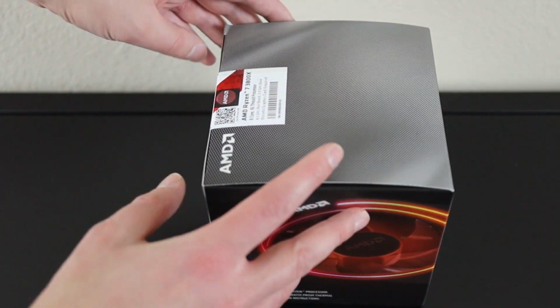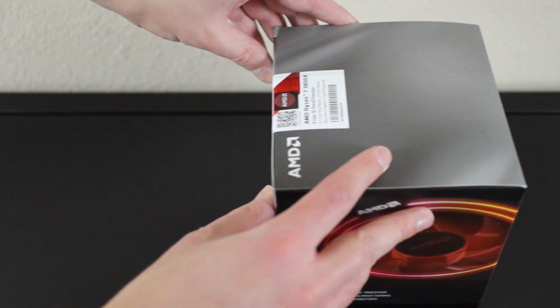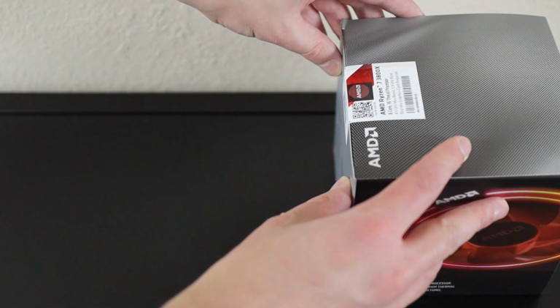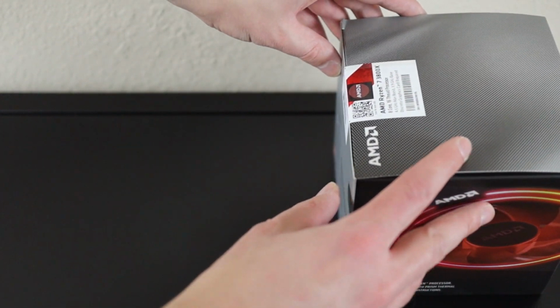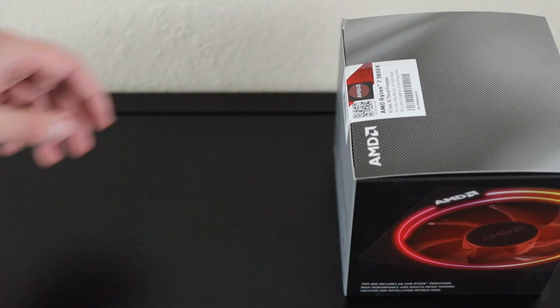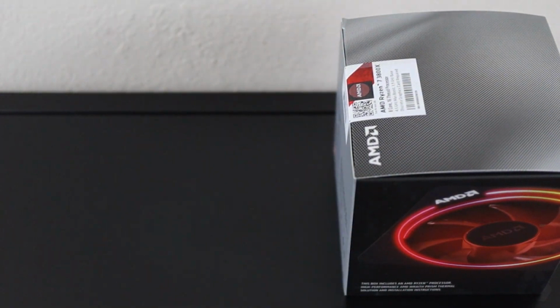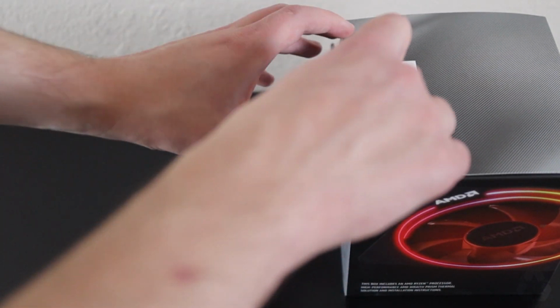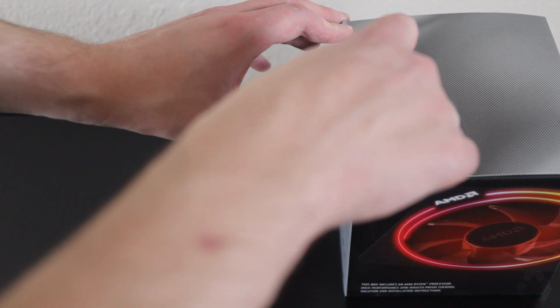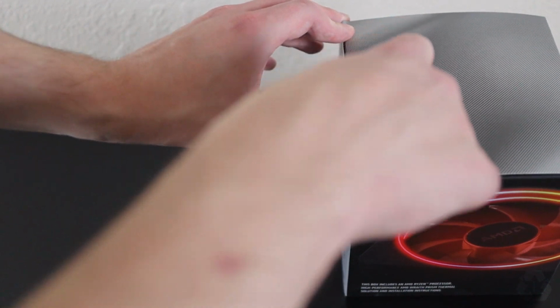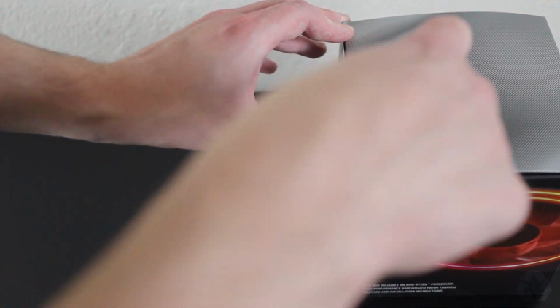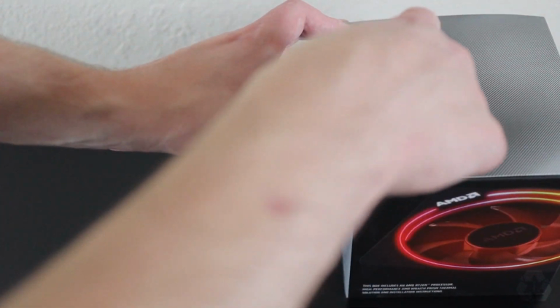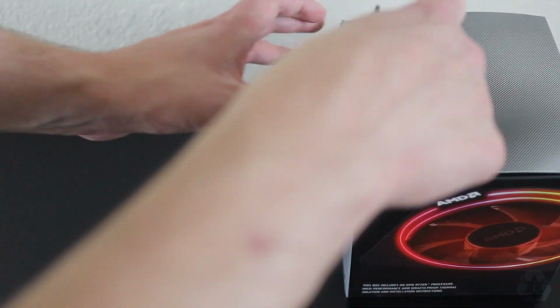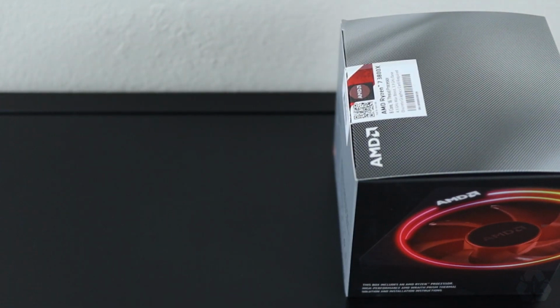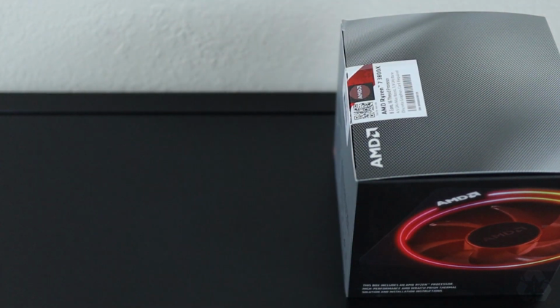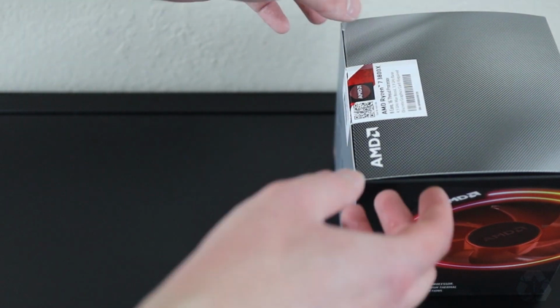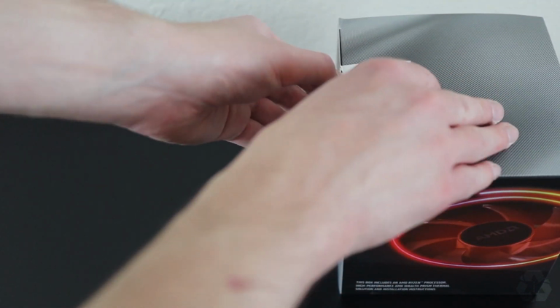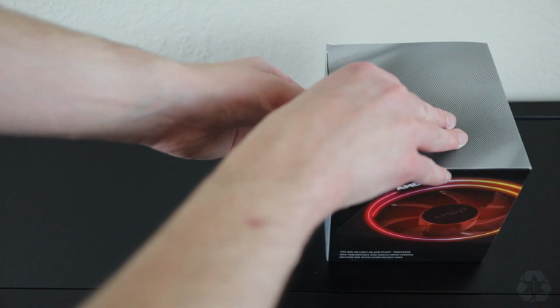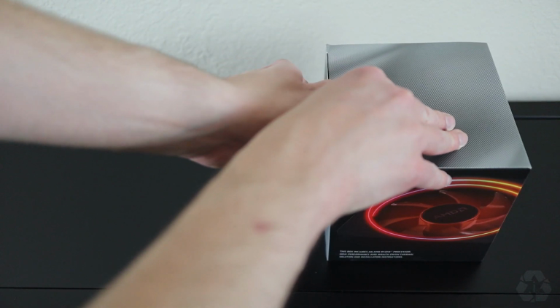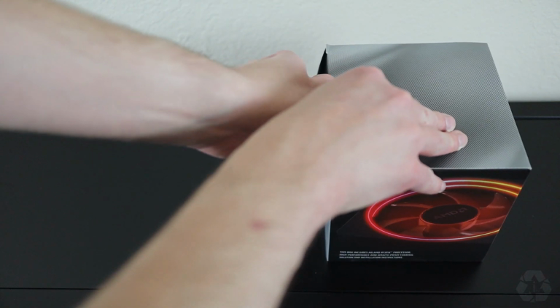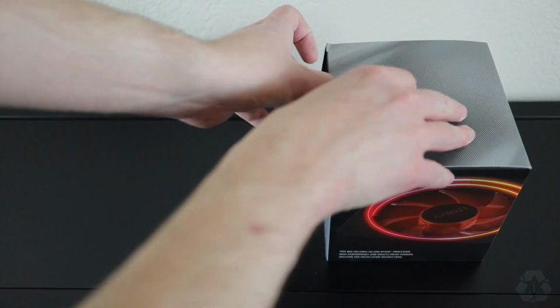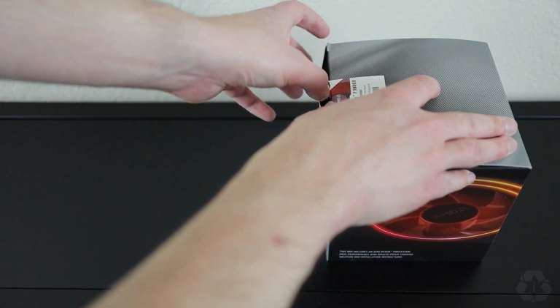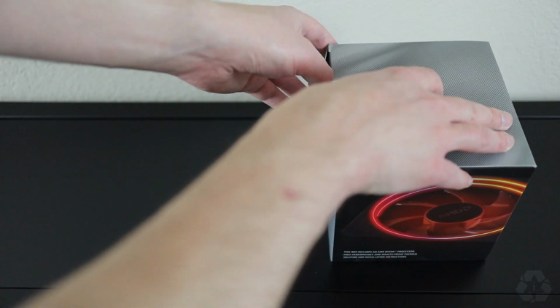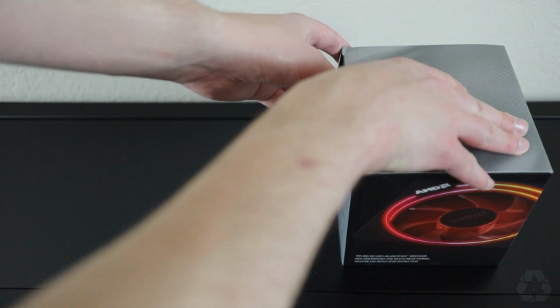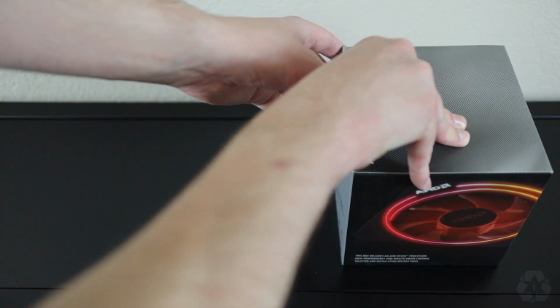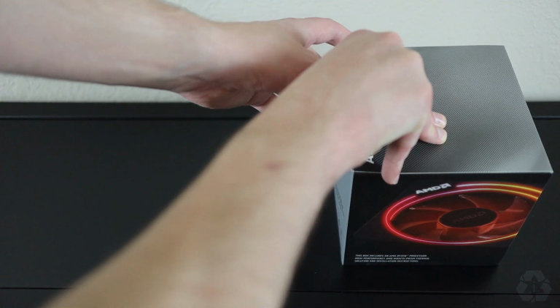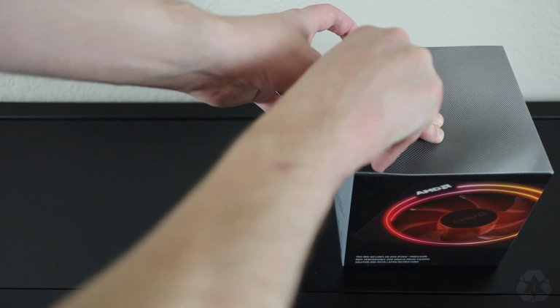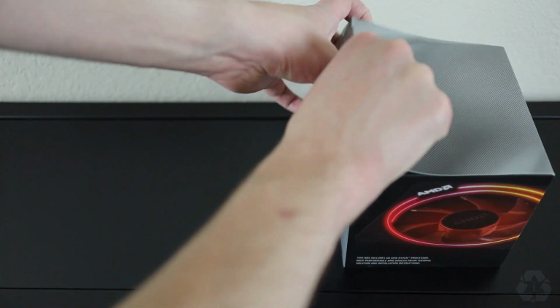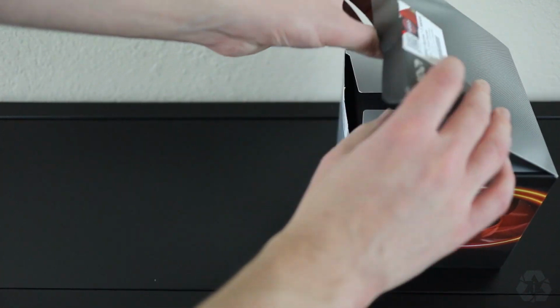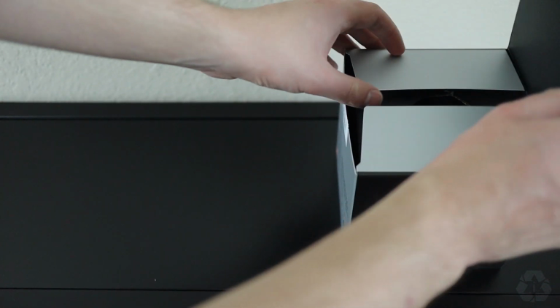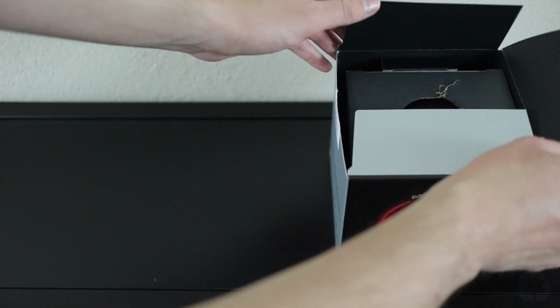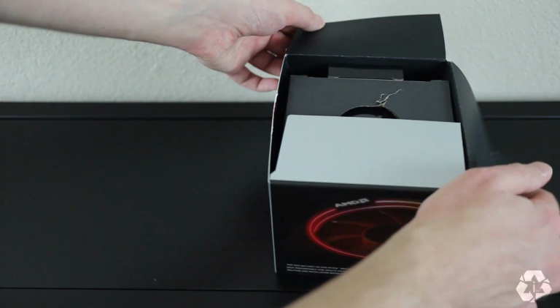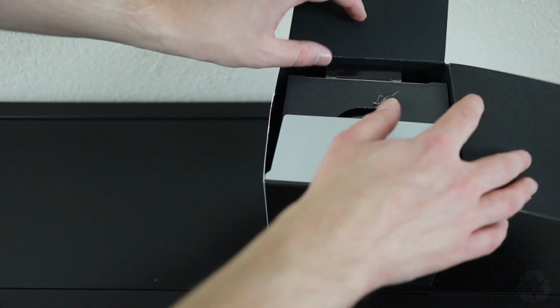So let's open this up and take a look at the different components that come with this. Once opened, you can expect to see two boxes. The bigger box is going to have the Wraith Prism Cooler, and the other box is going to have the processor as well as a few other small items.